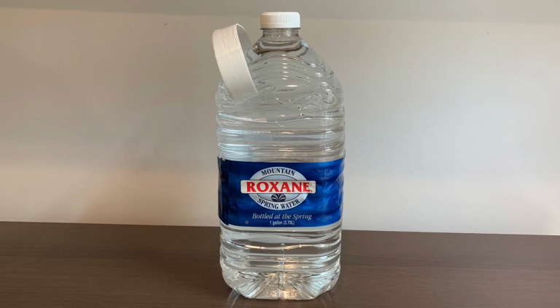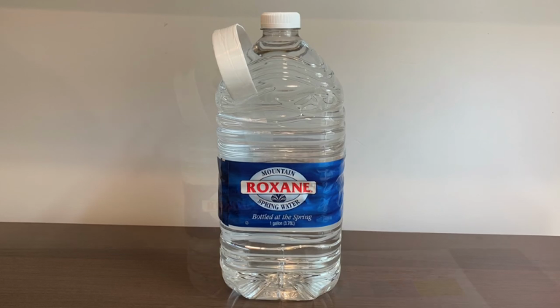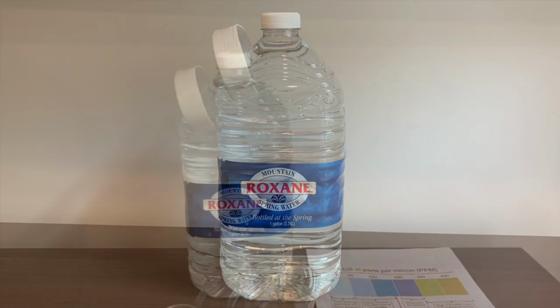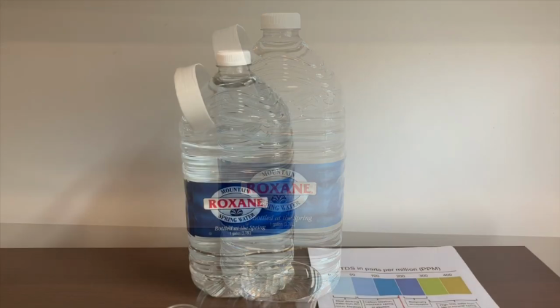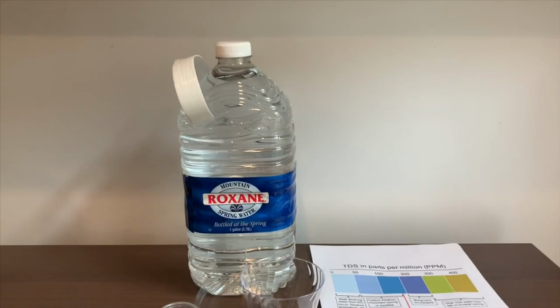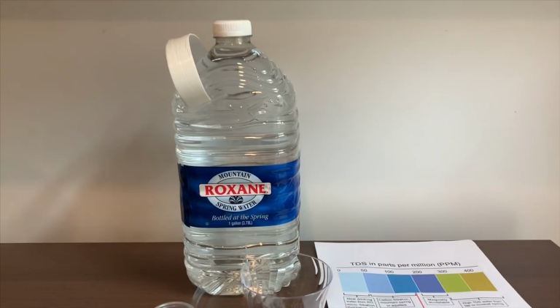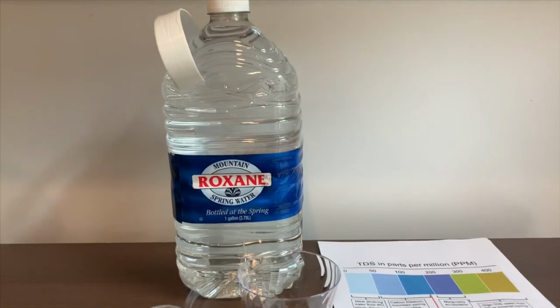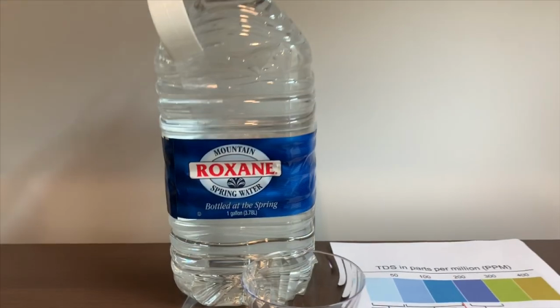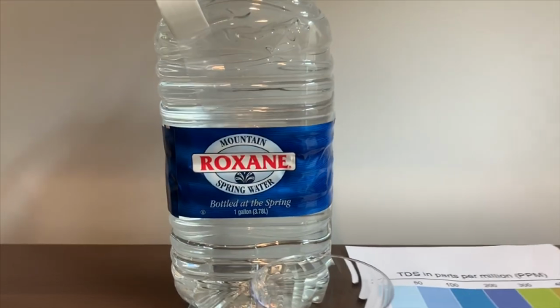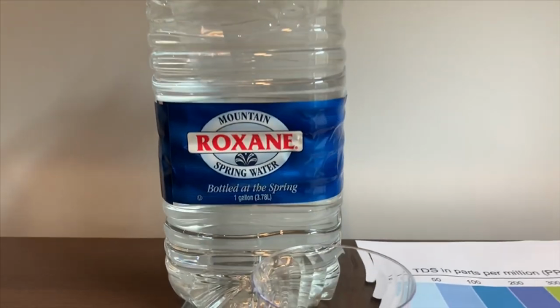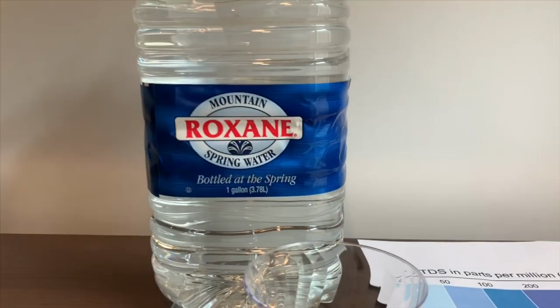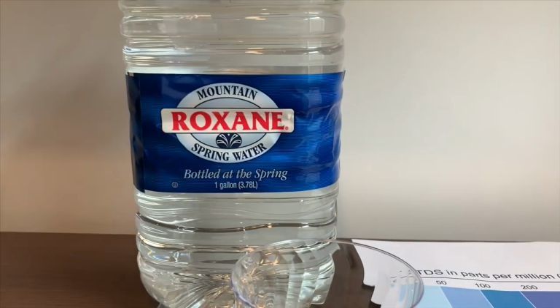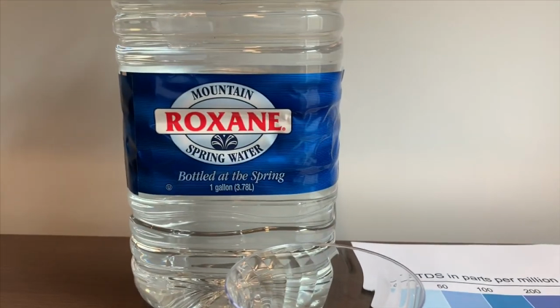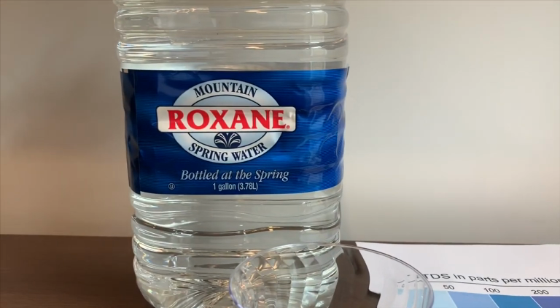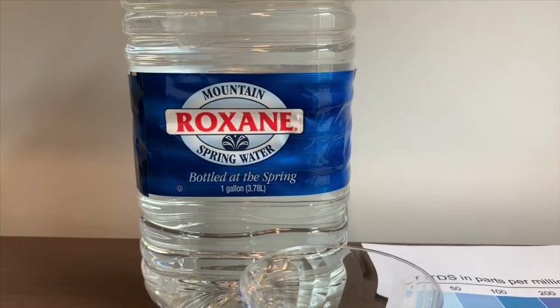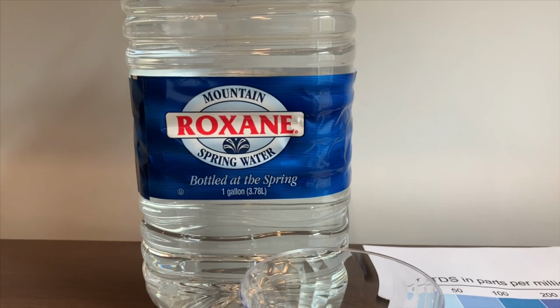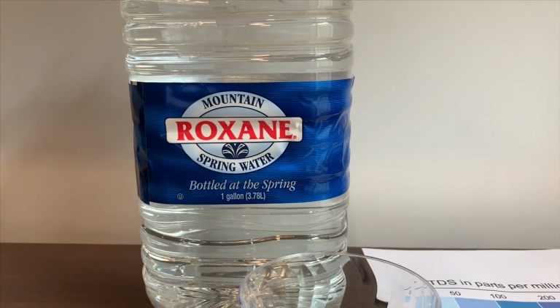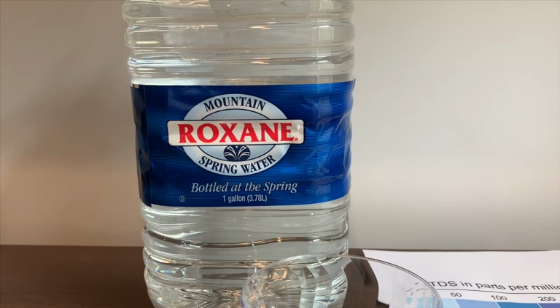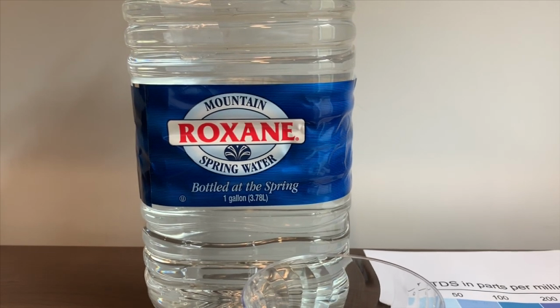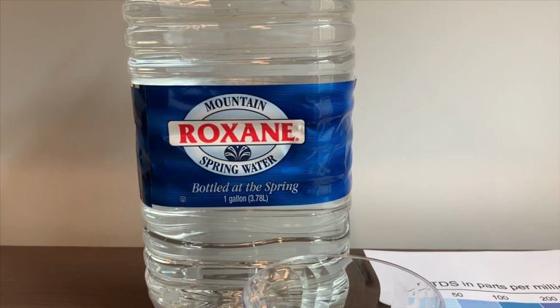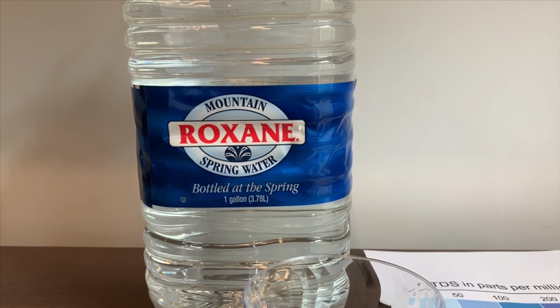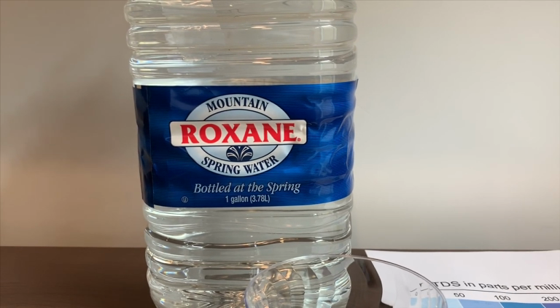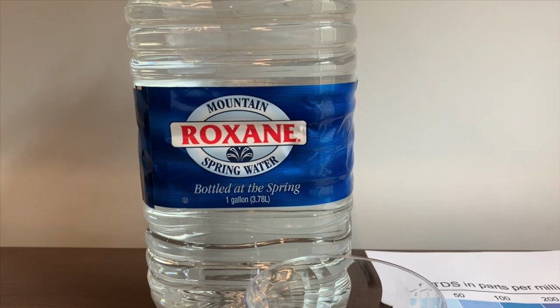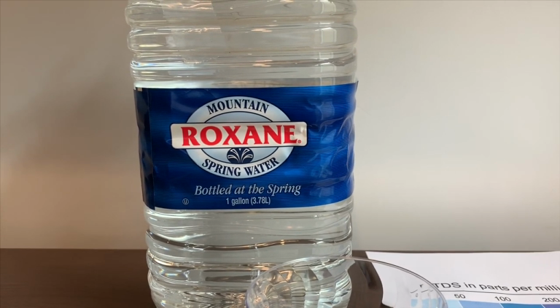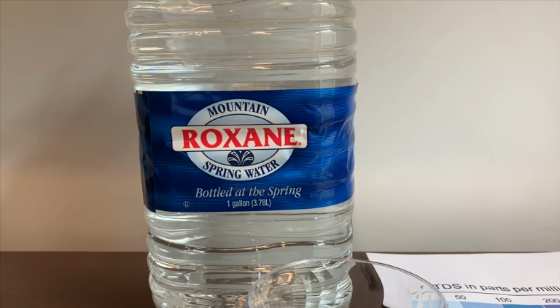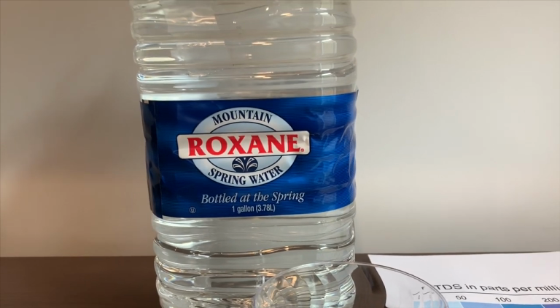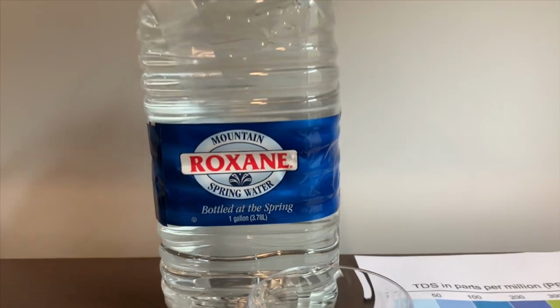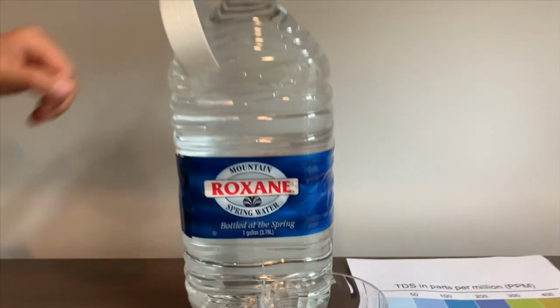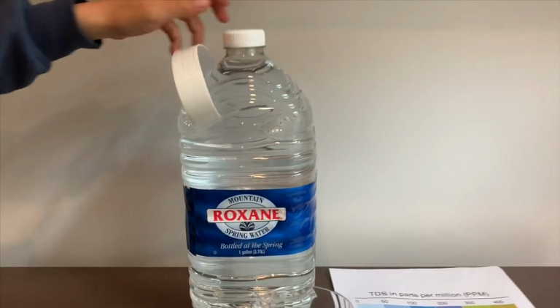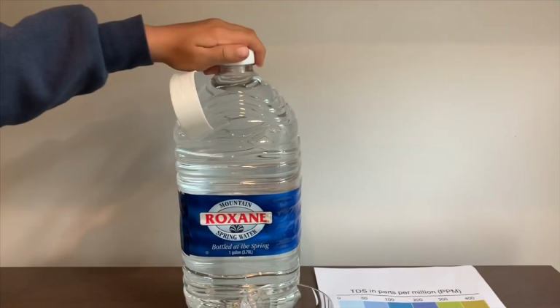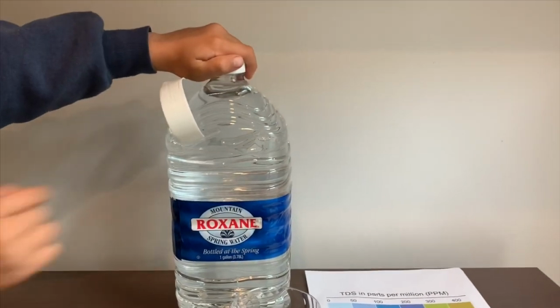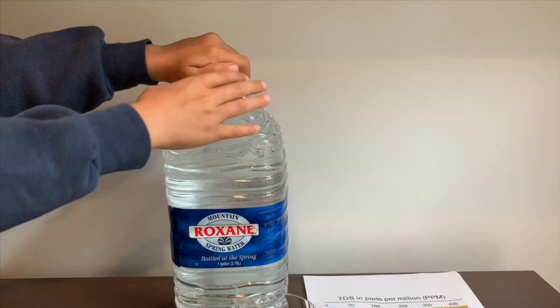This is Mountain Rocks spring water. It's bottled at Fall at the Spring, California, Sierra Nevada Mountains. It costs 99 cents.